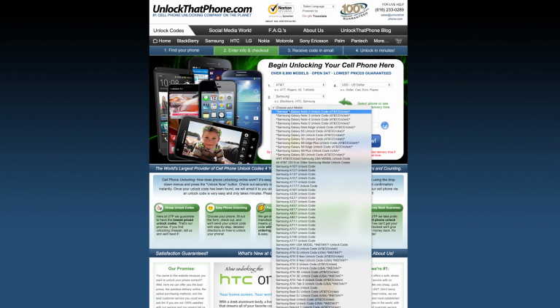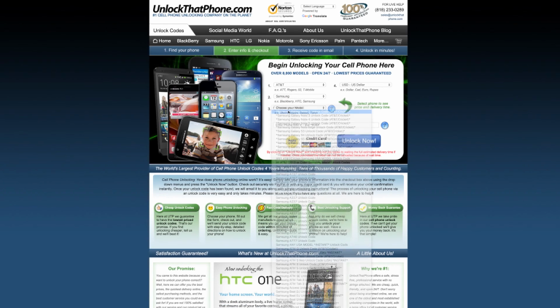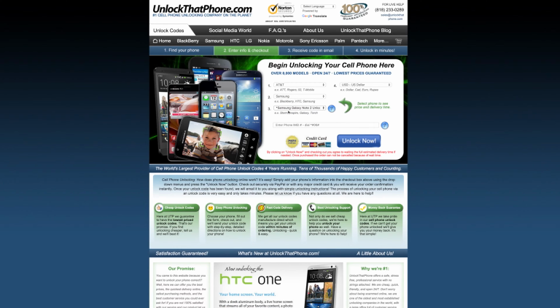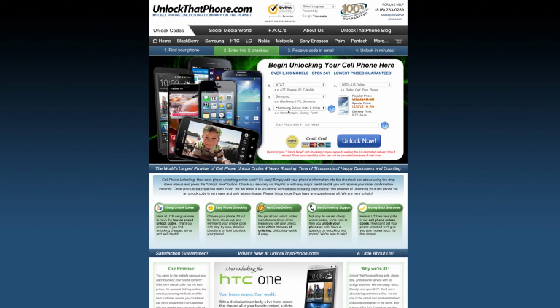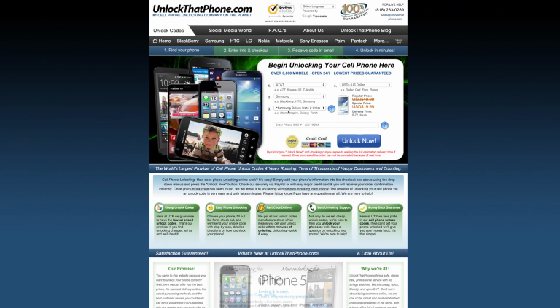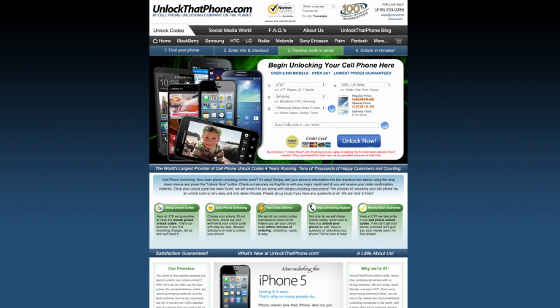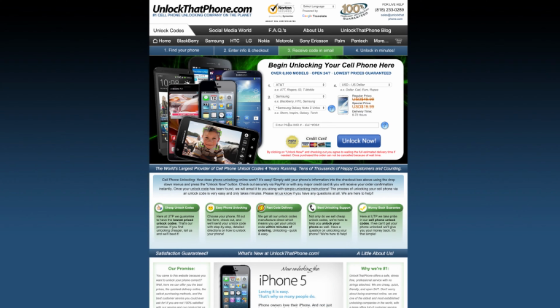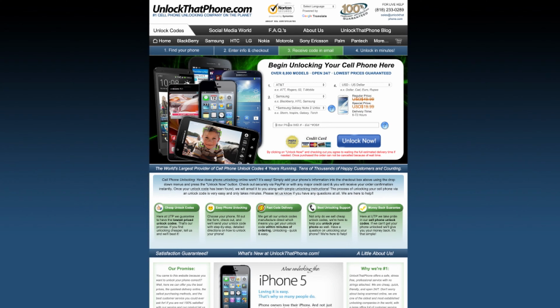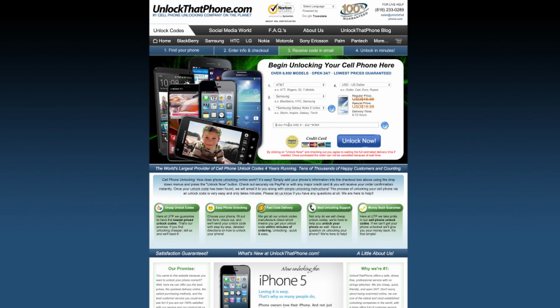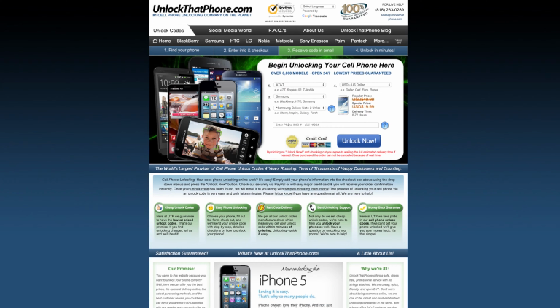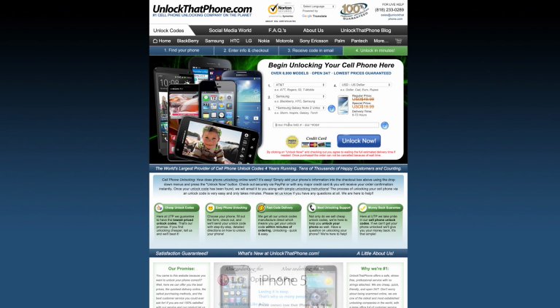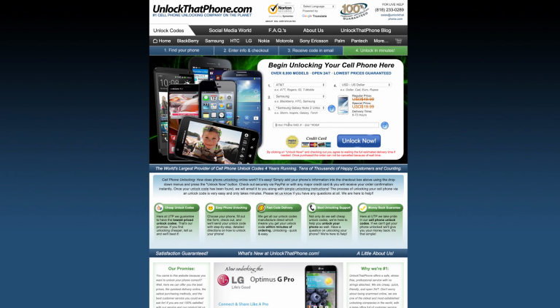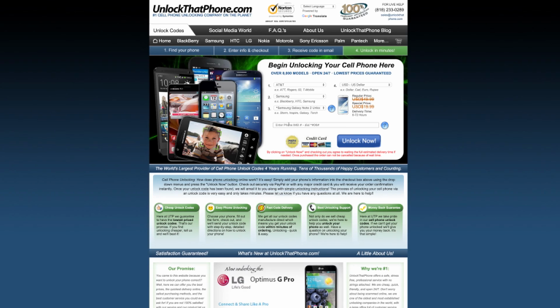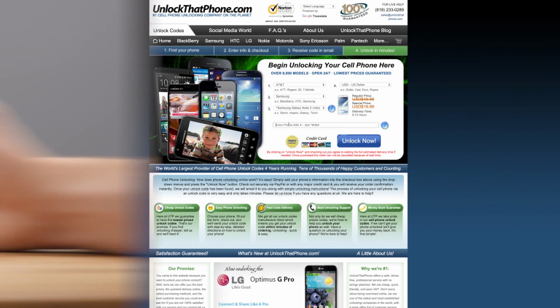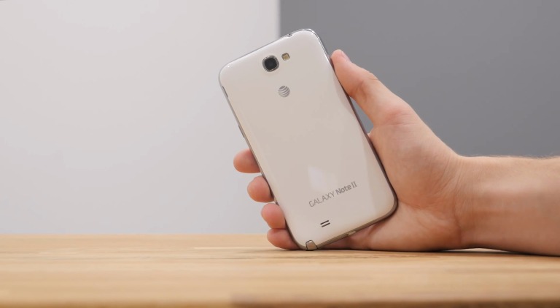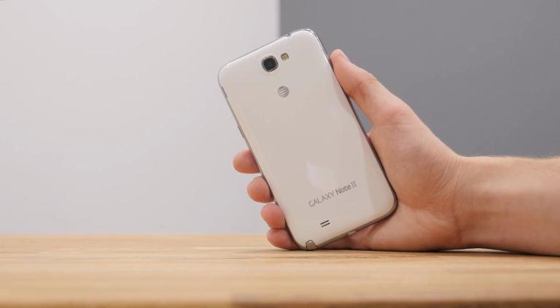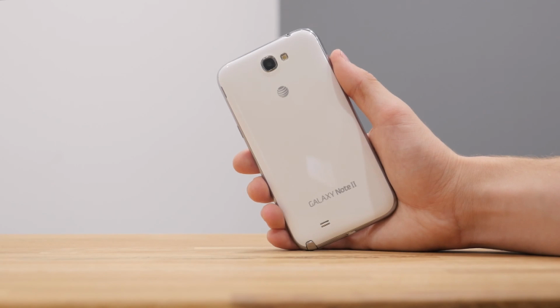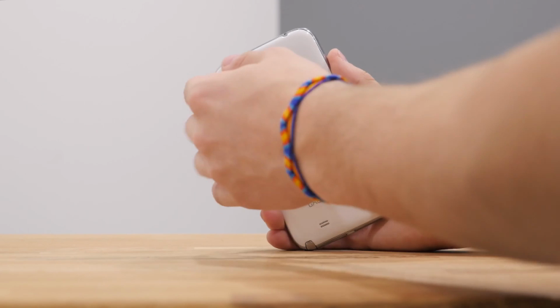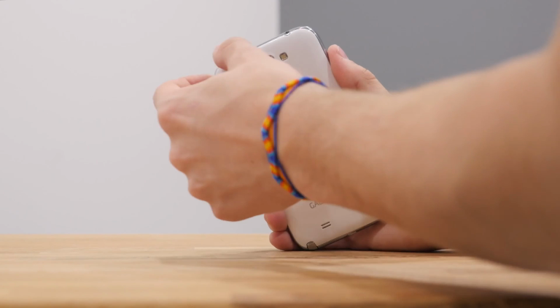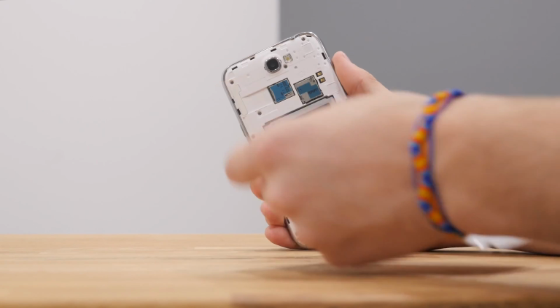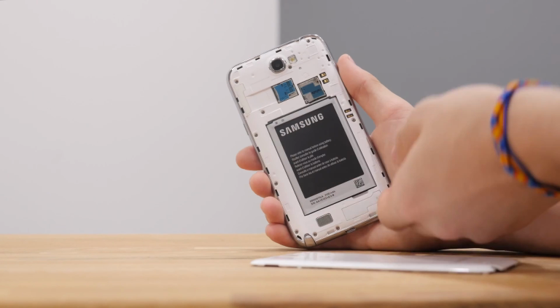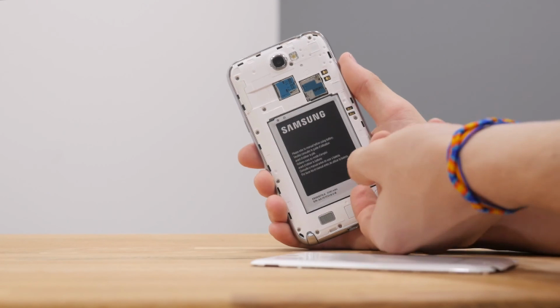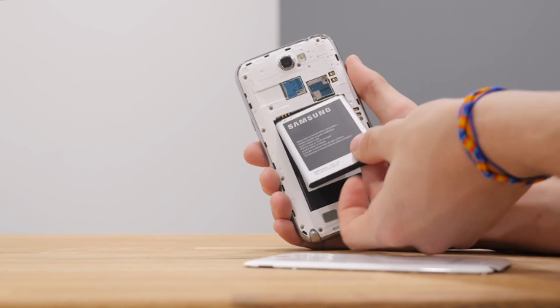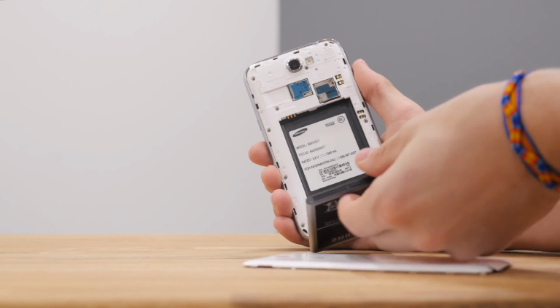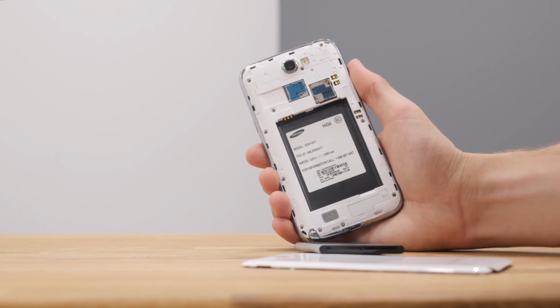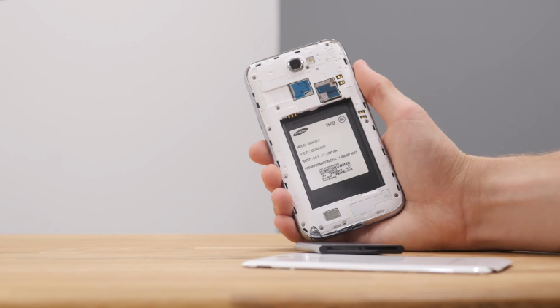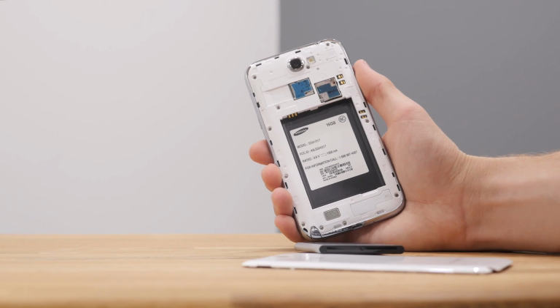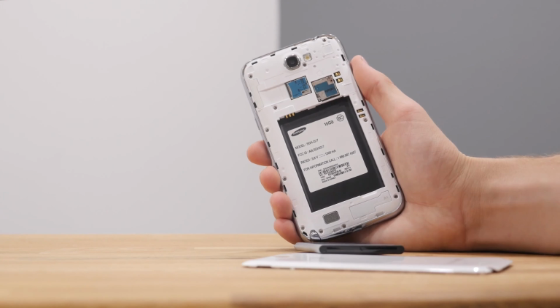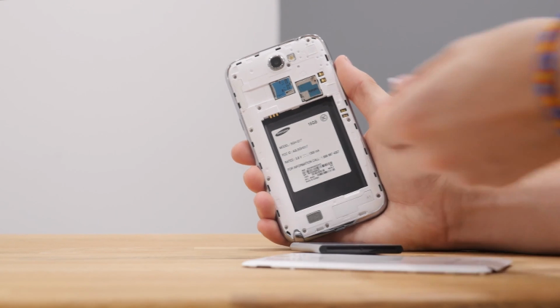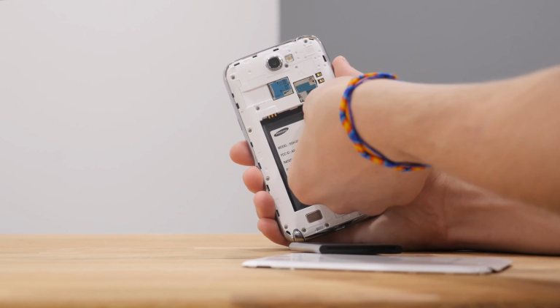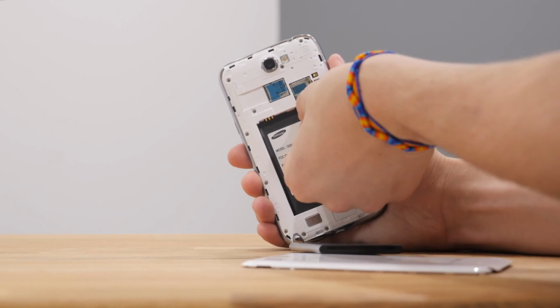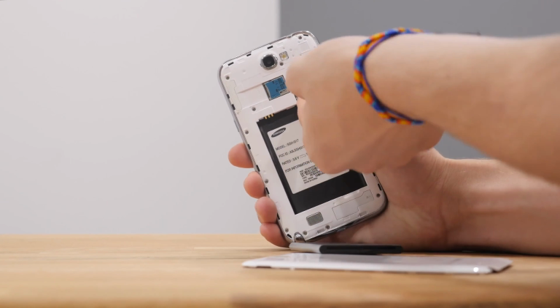At unlockthatphone.com, select your device's original carrier, manufacturer, and model, and also input the IMEI you have just obtained. After you have purchased an unlock code, you should receive an email from unlockthatphone.com in the allotted time window containing your unlock code.